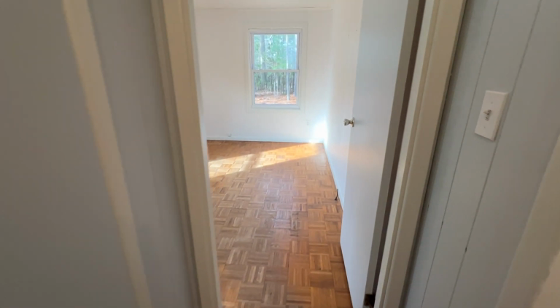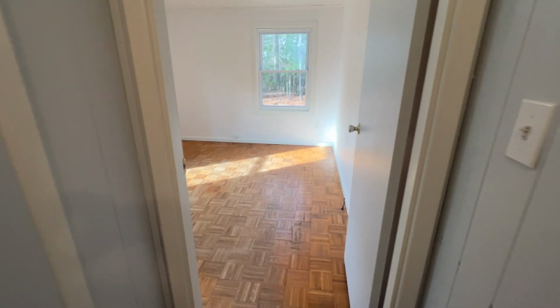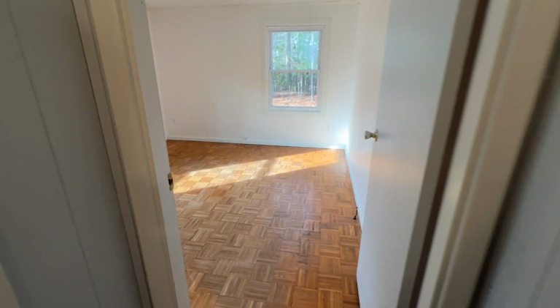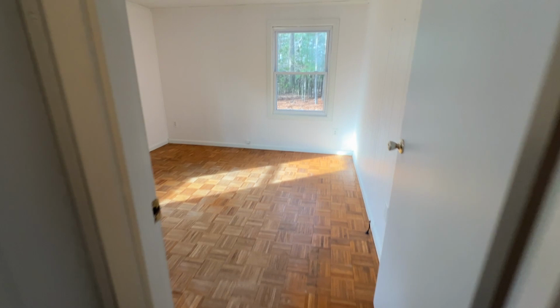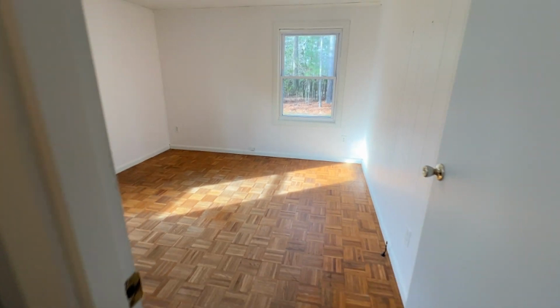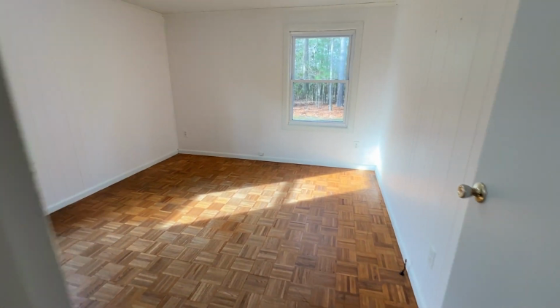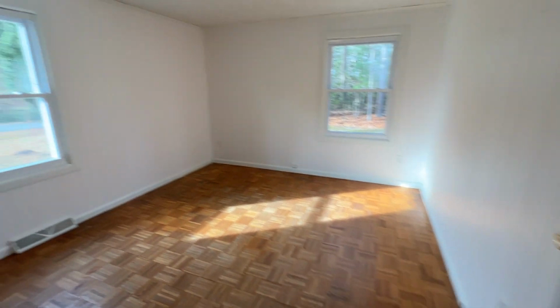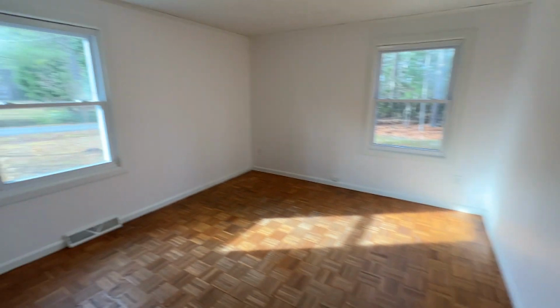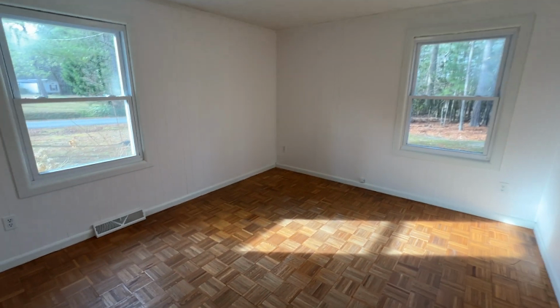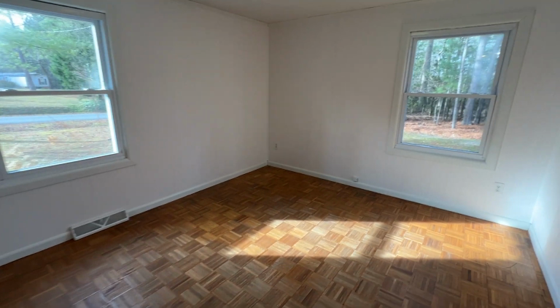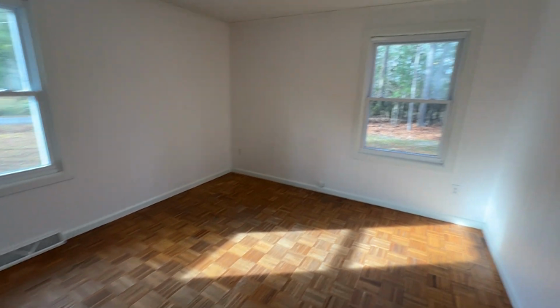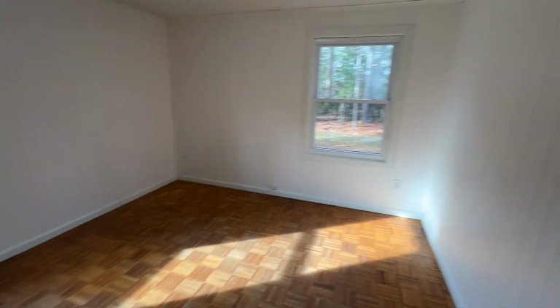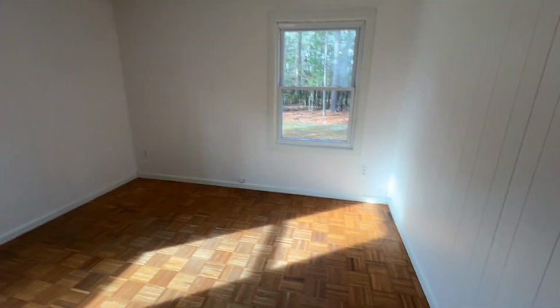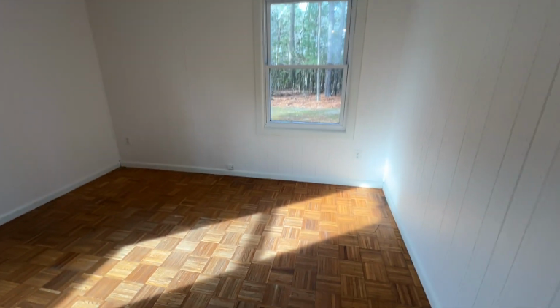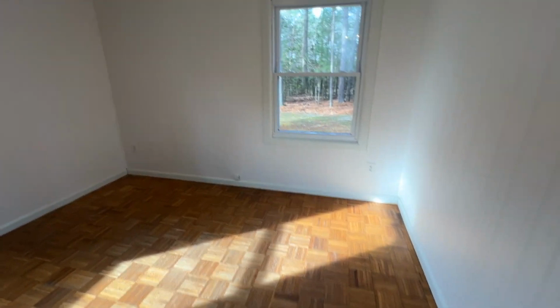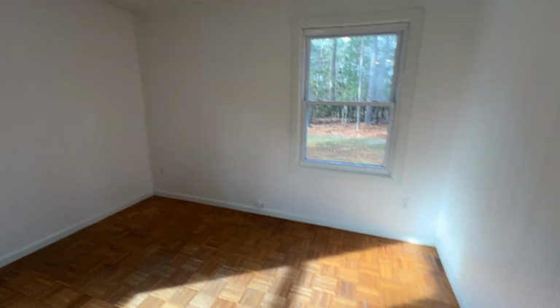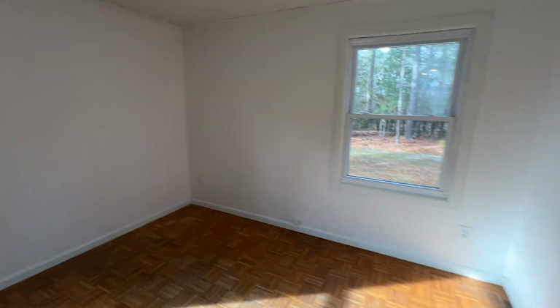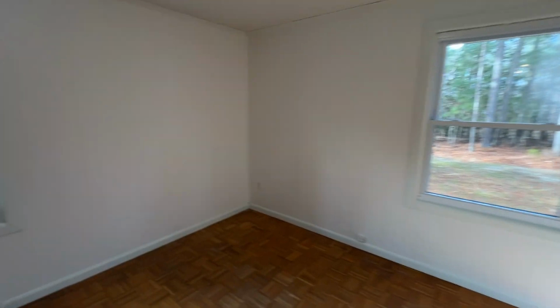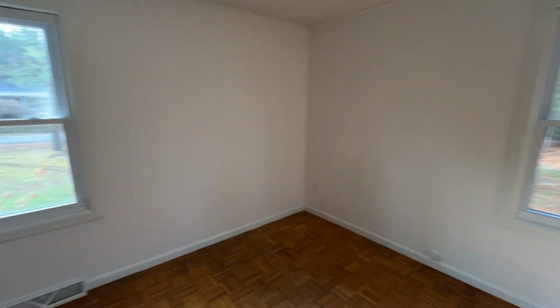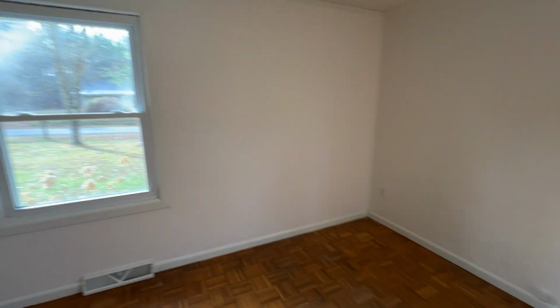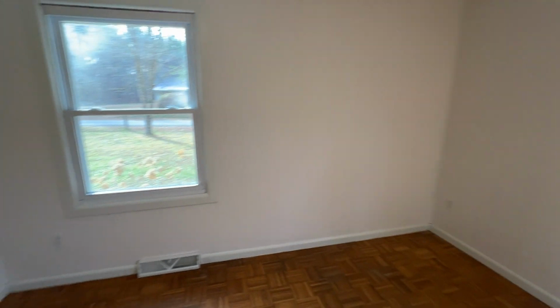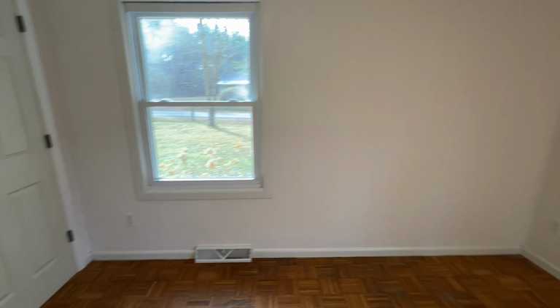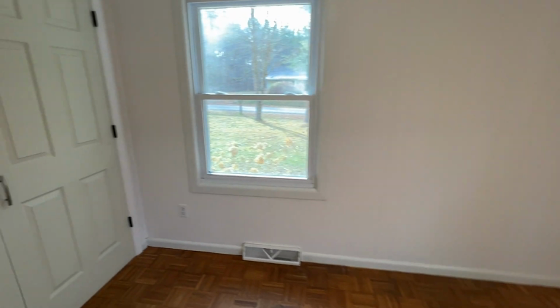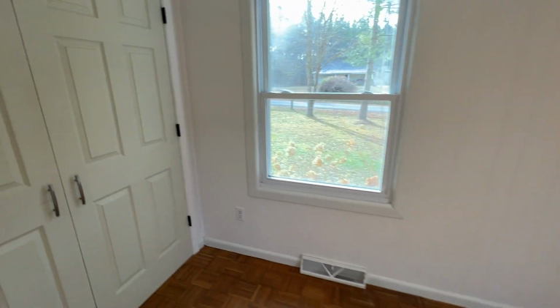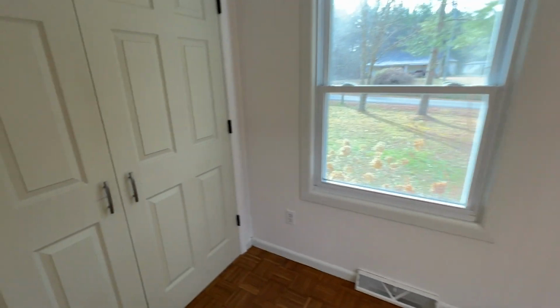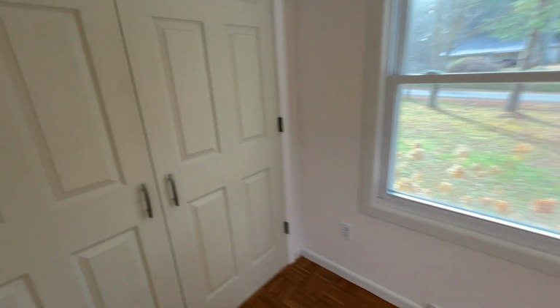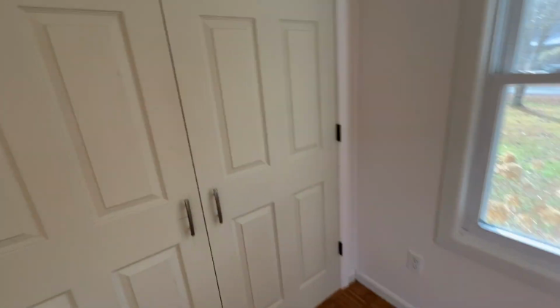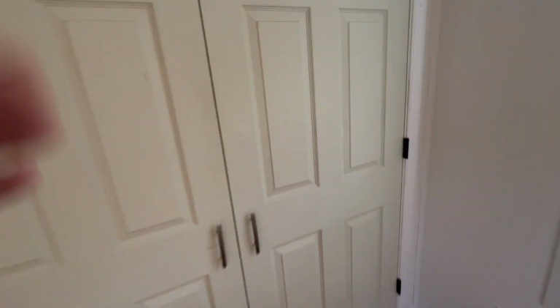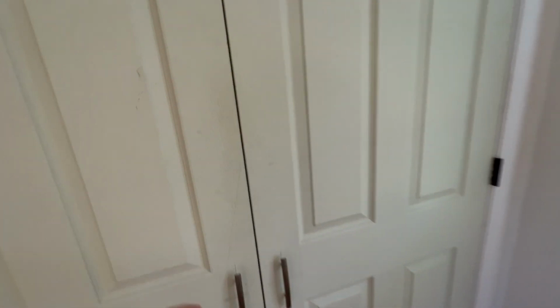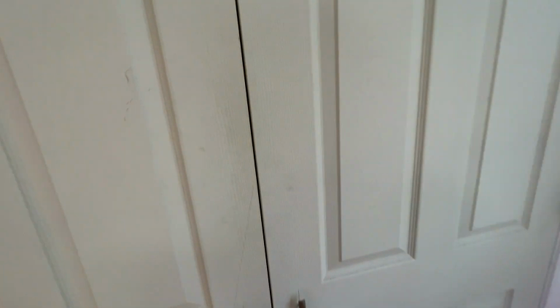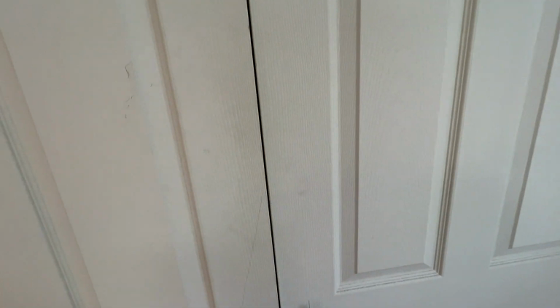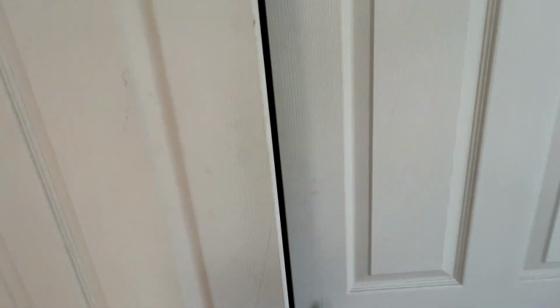And lastly, your third bedroom. Again, closet space.